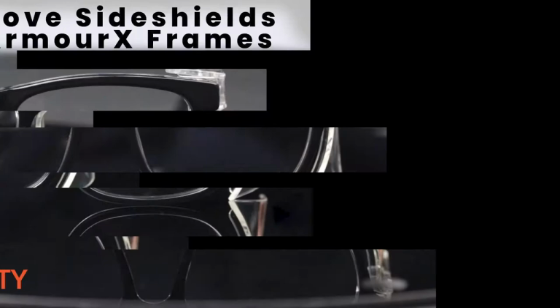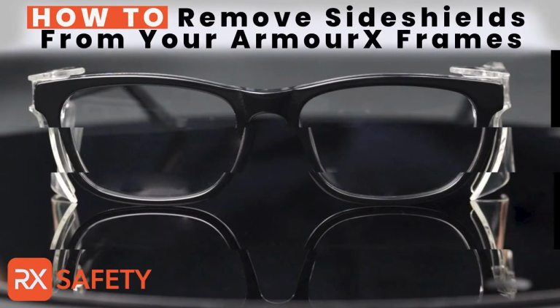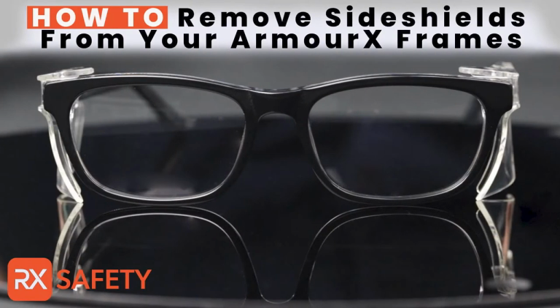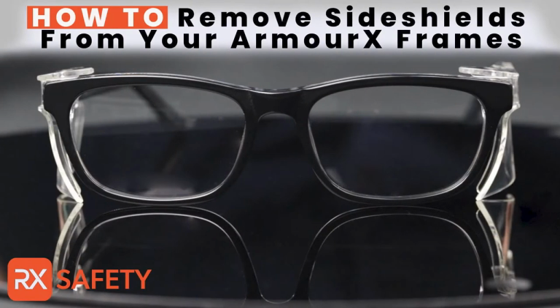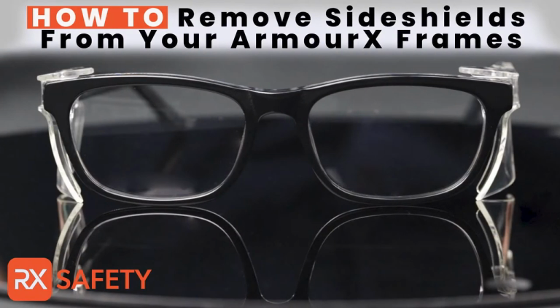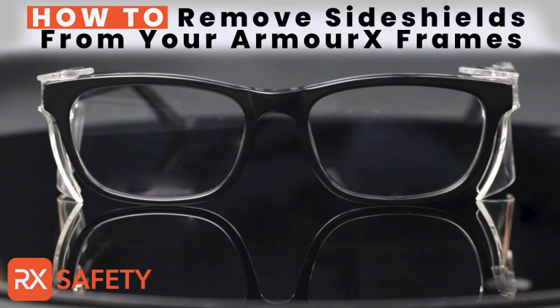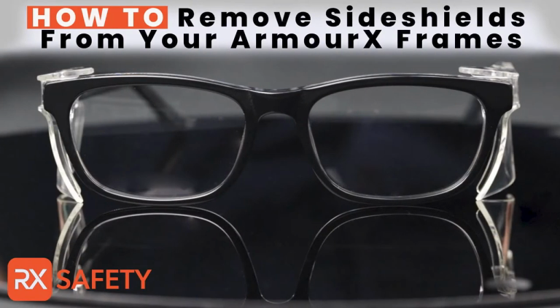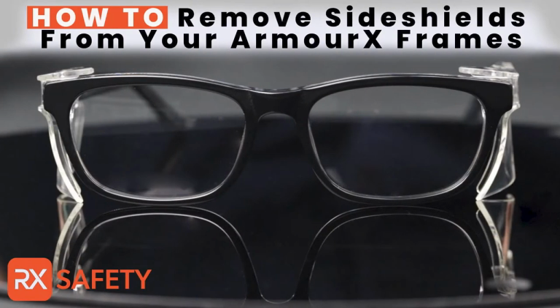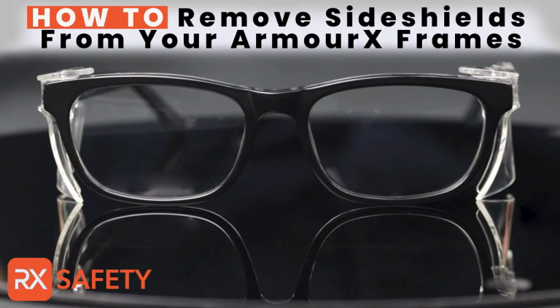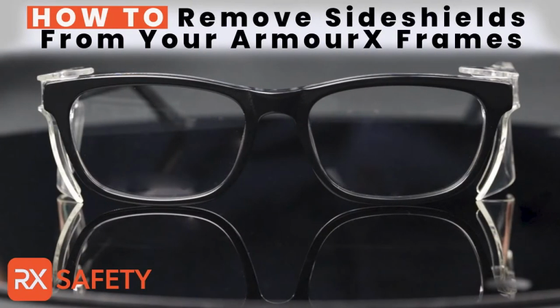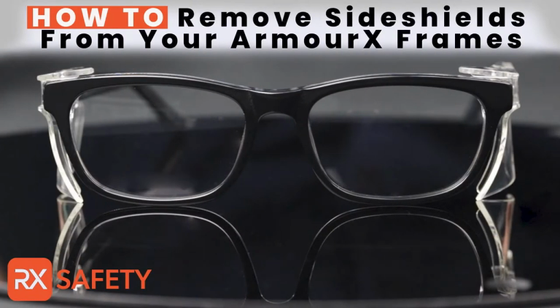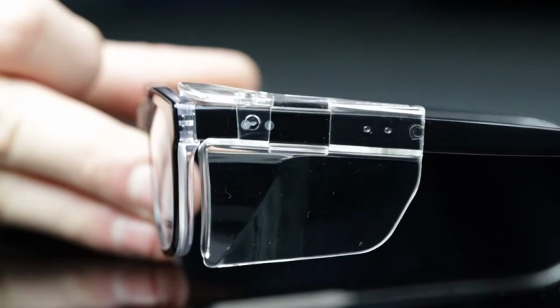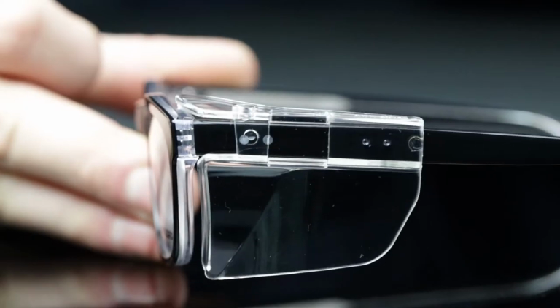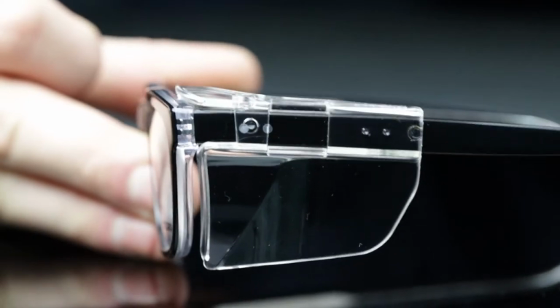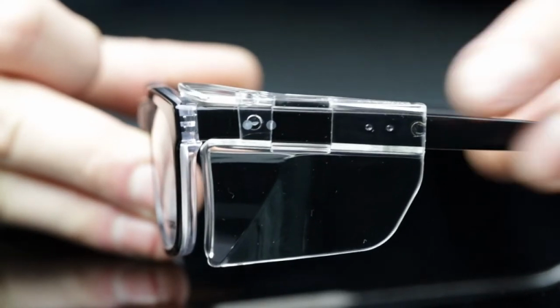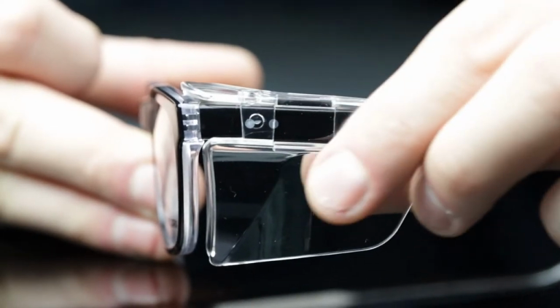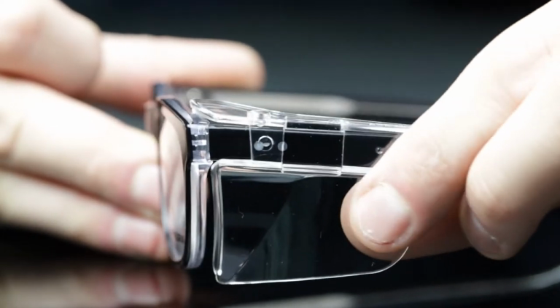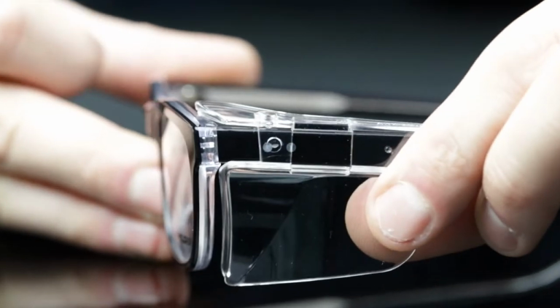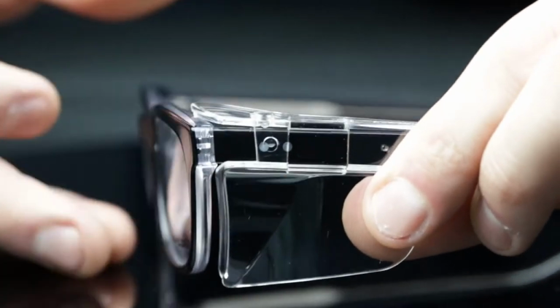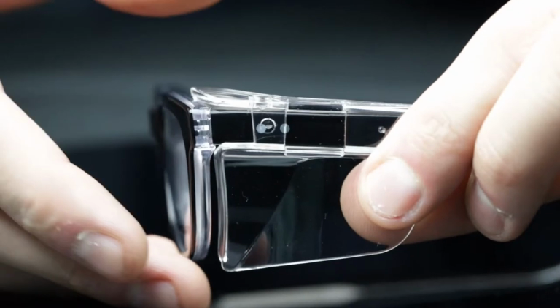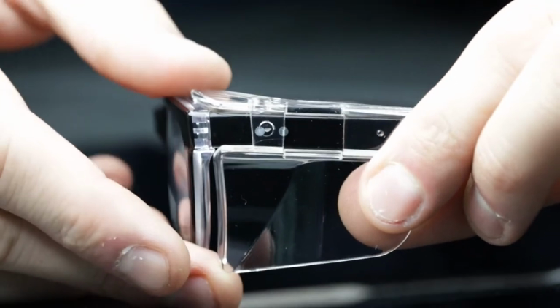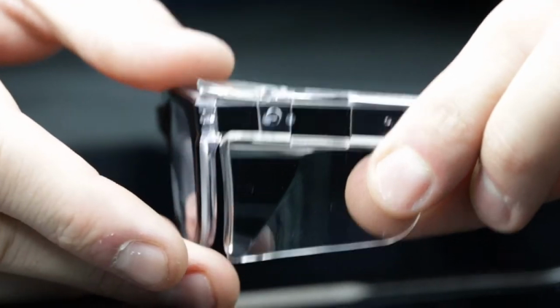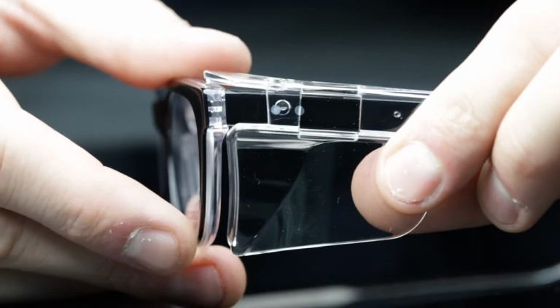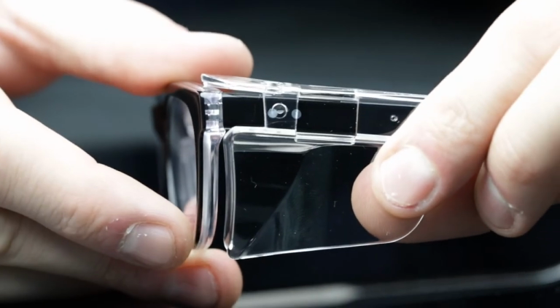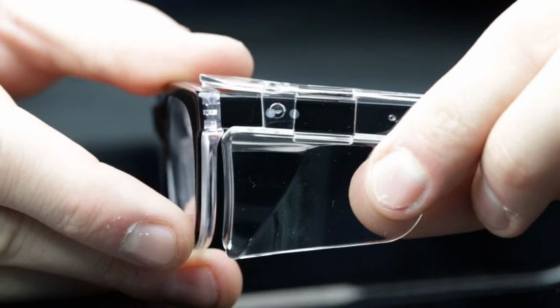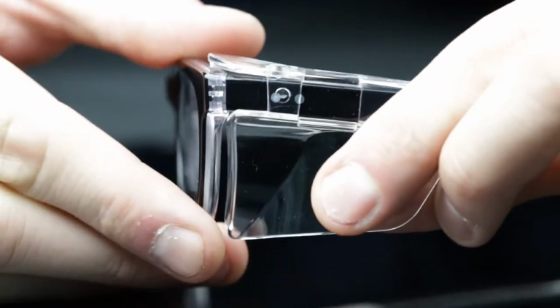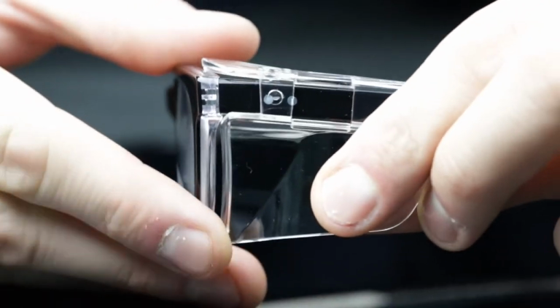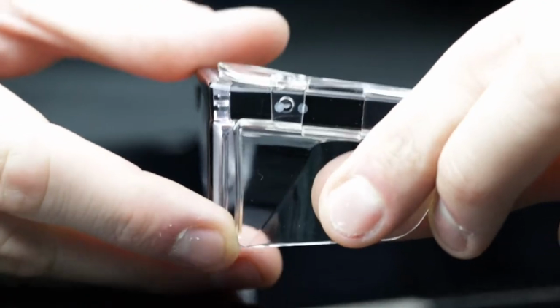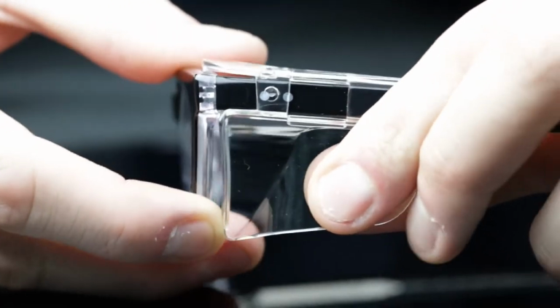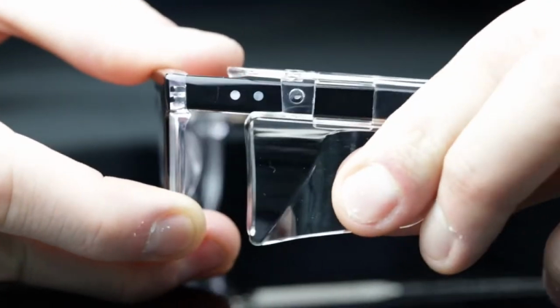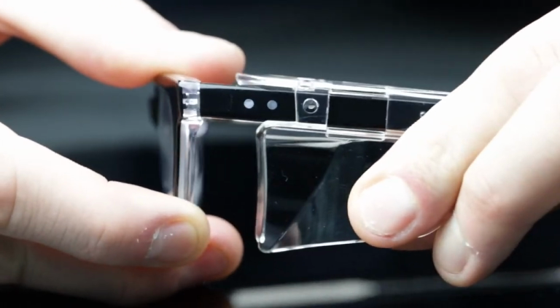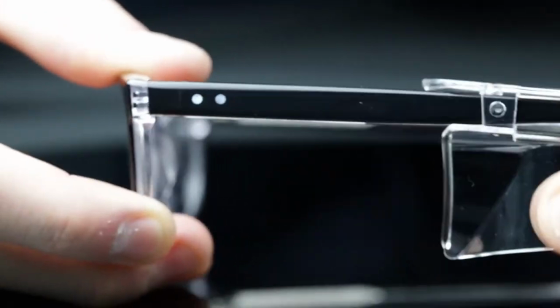Here's how to remove the side shields from your Armorex prescription safety glasses. Simply grip the side shields and slide towards the back of the temple bars for easy removal.